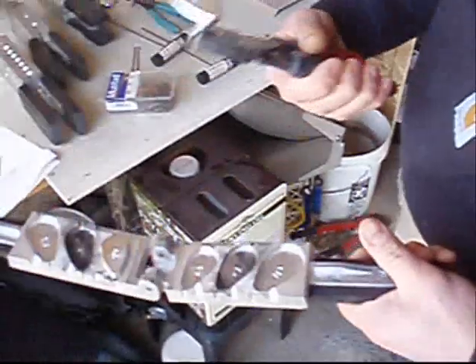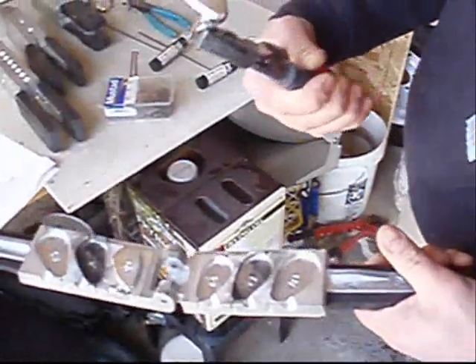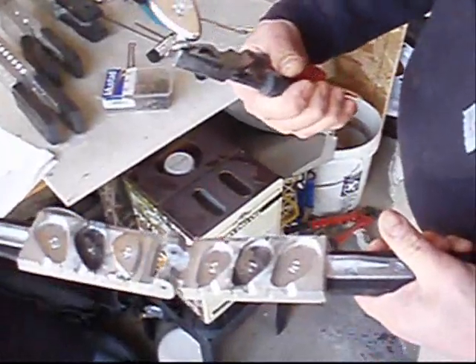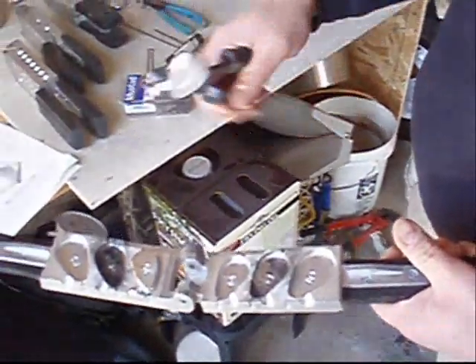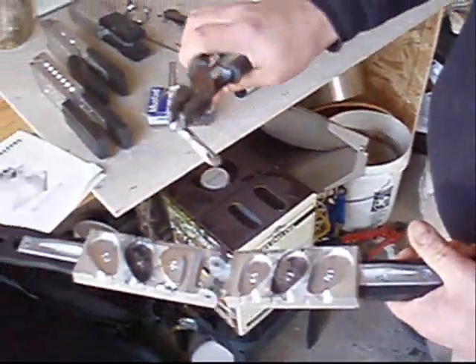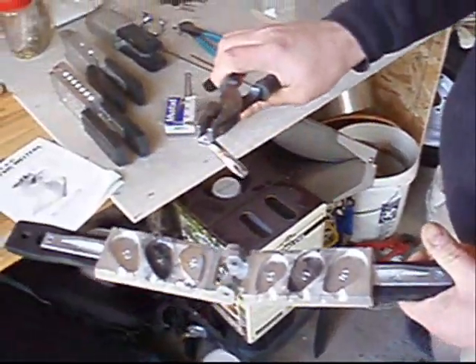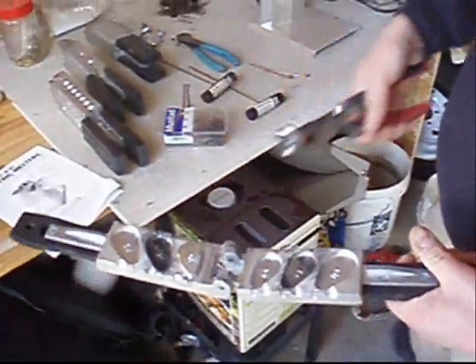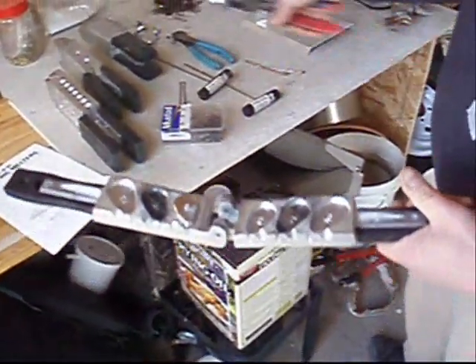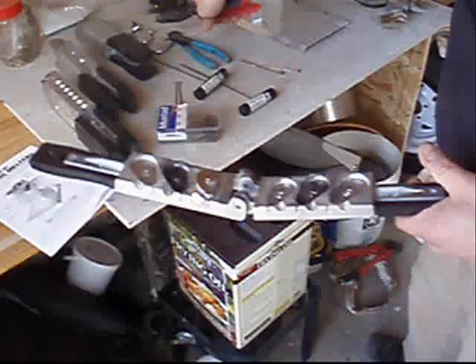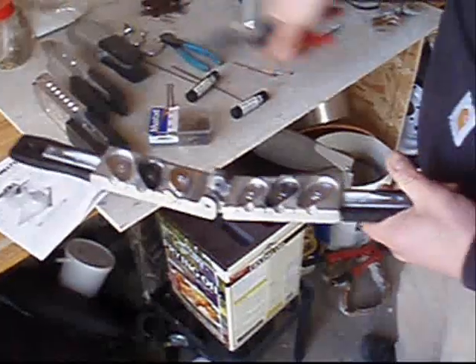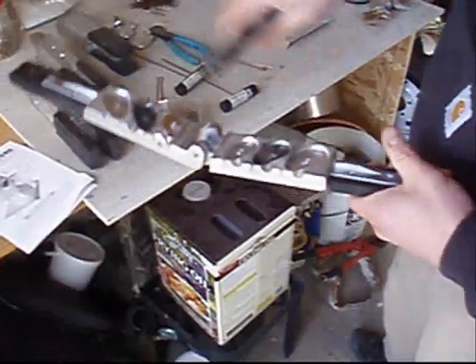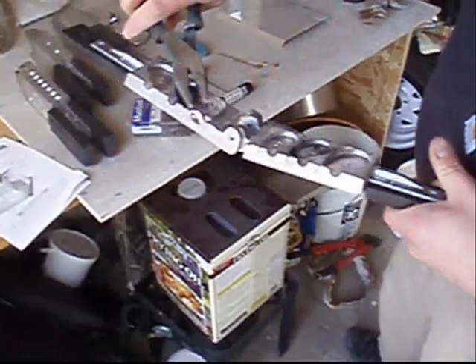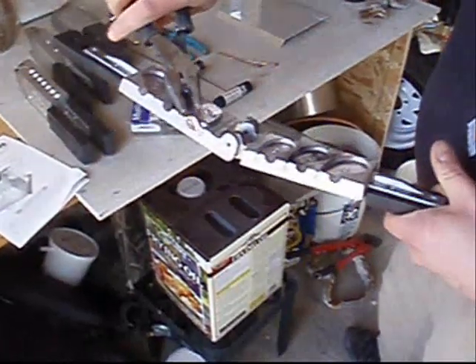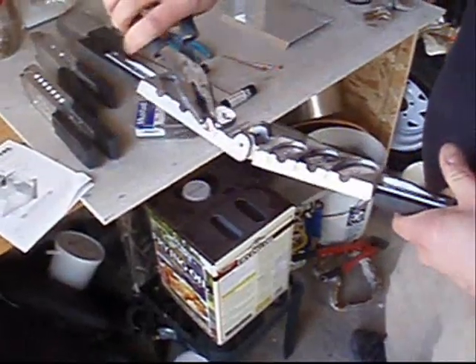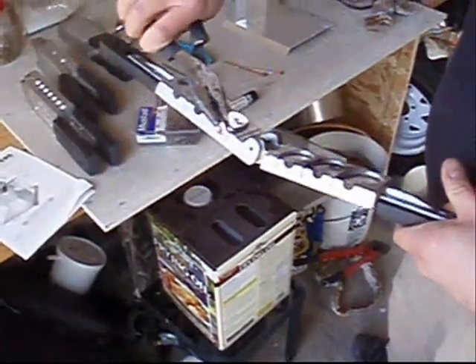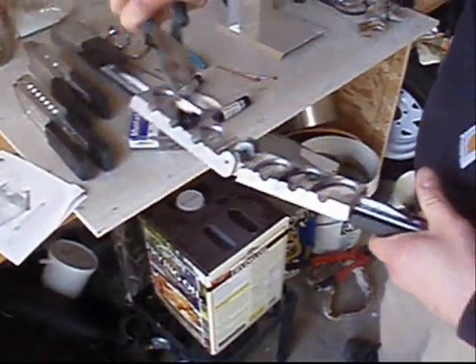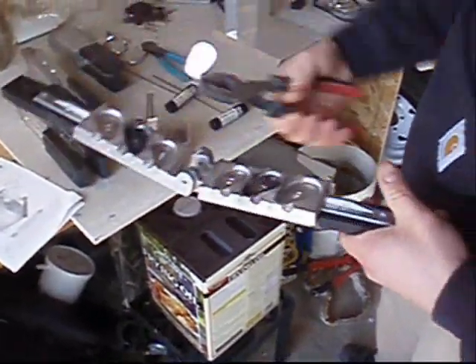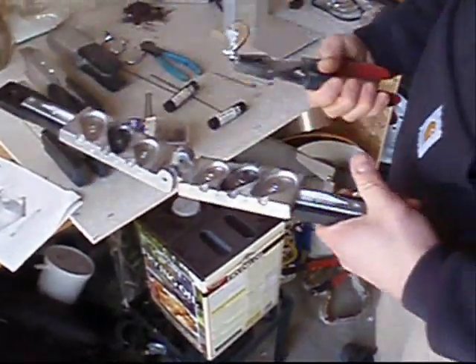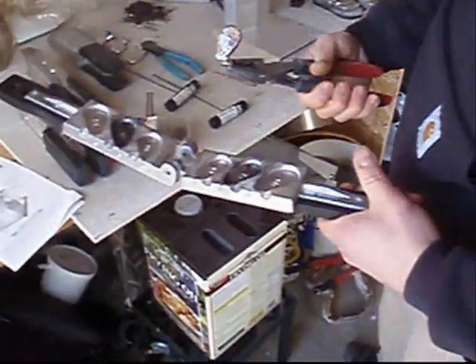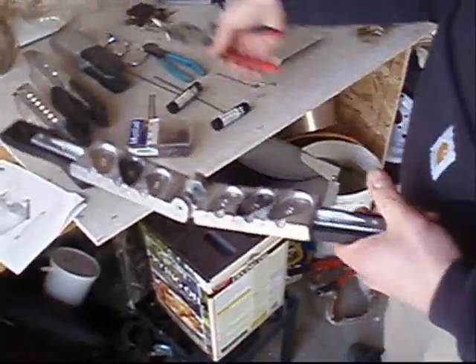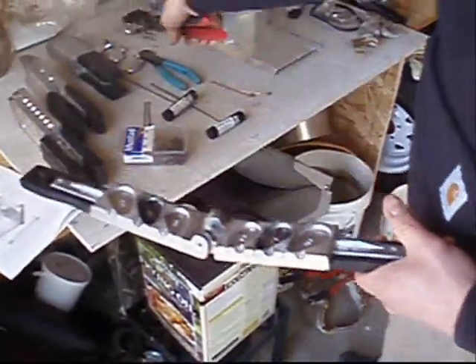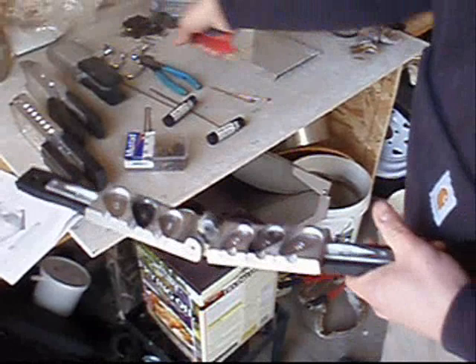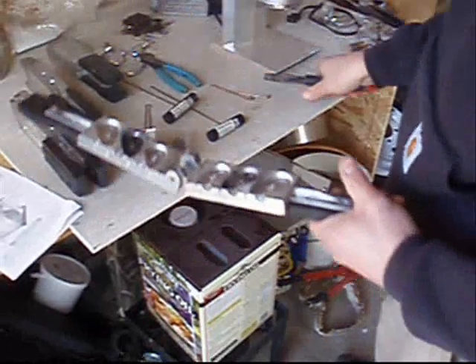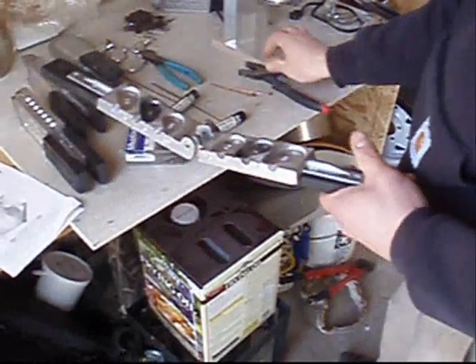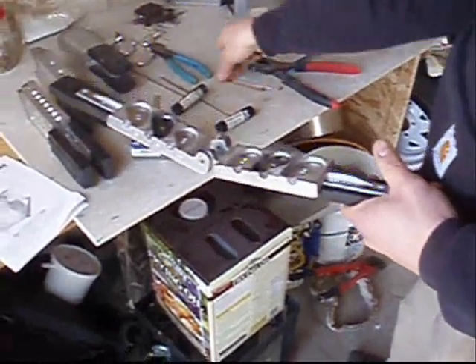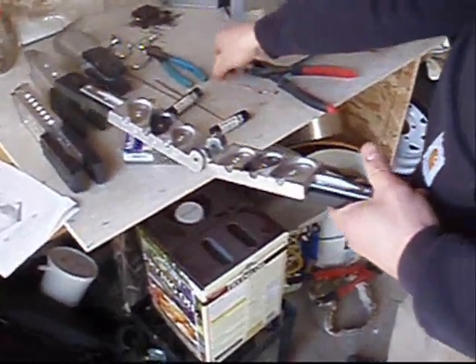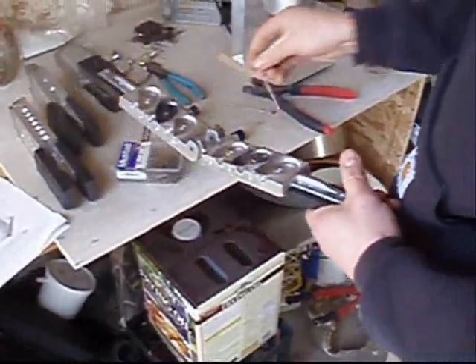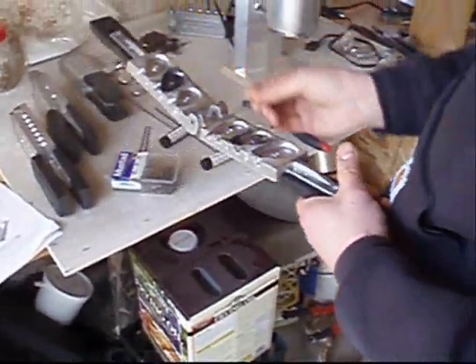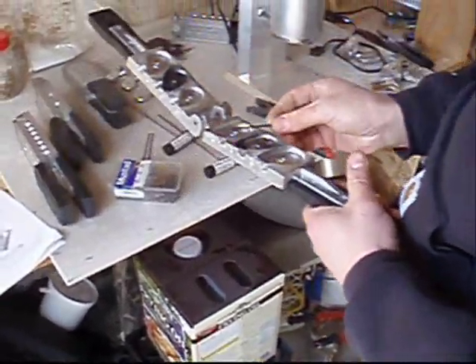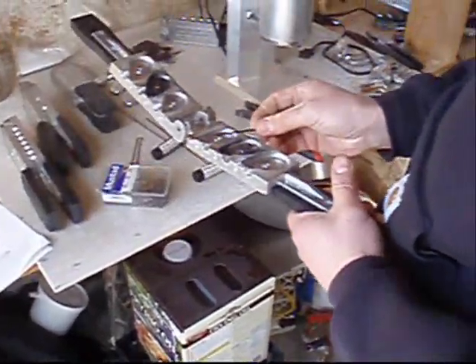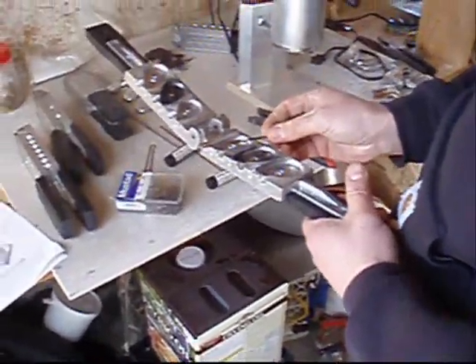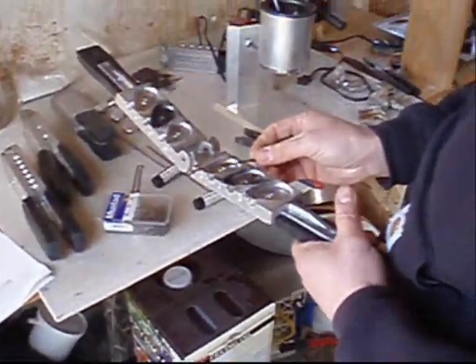Nice, shiny, sharp looking — no rolls. Look good. Reload.